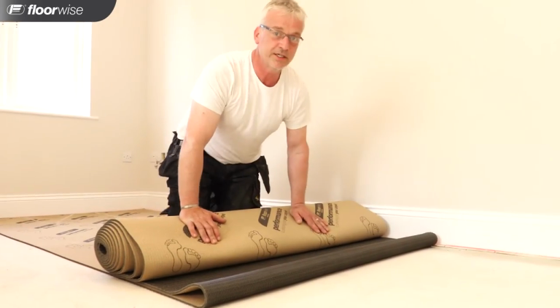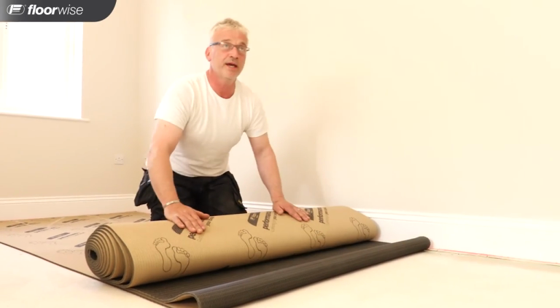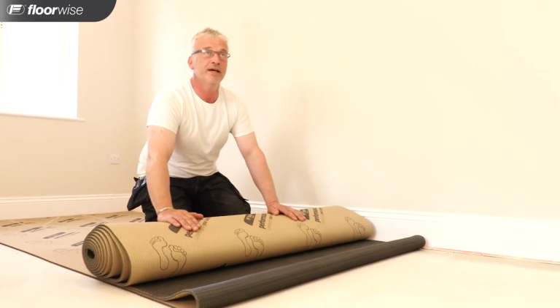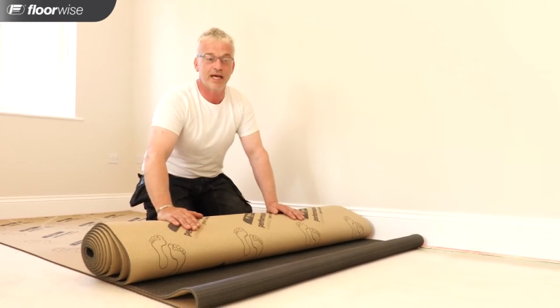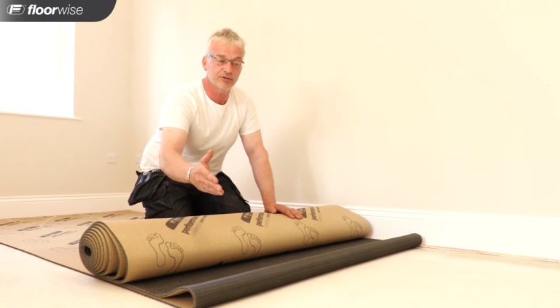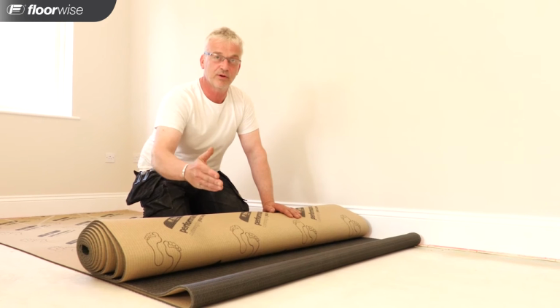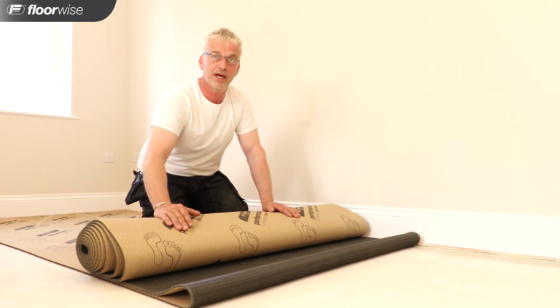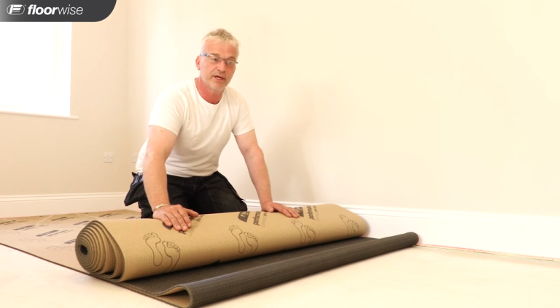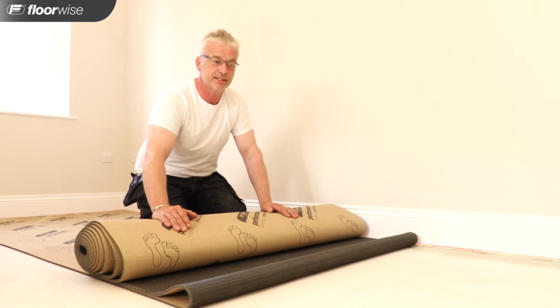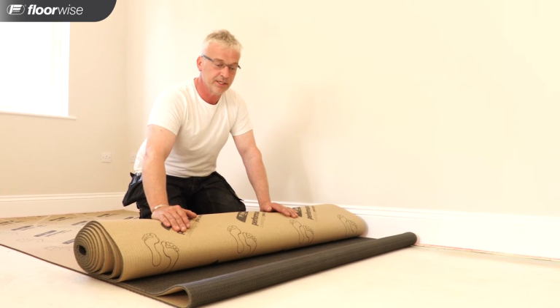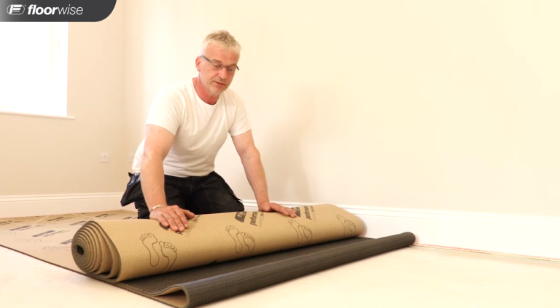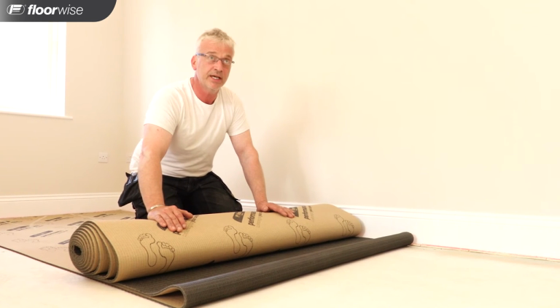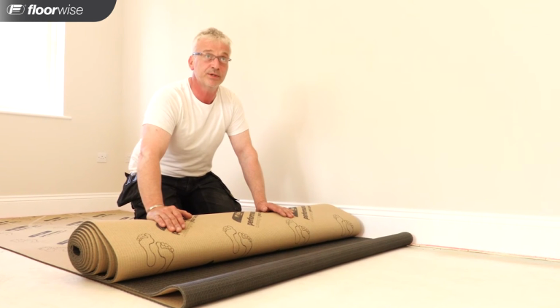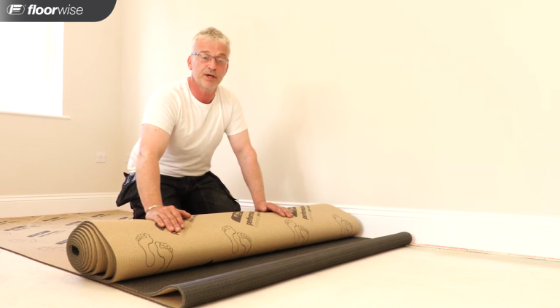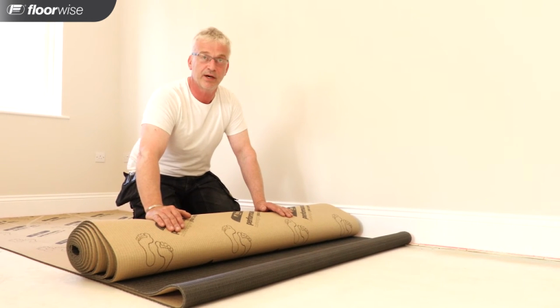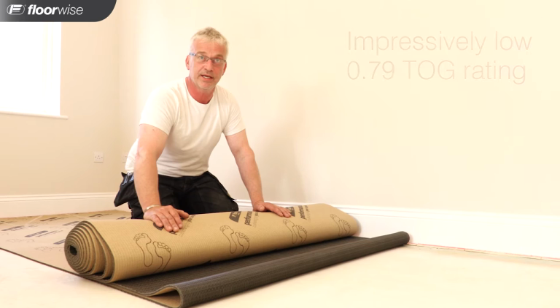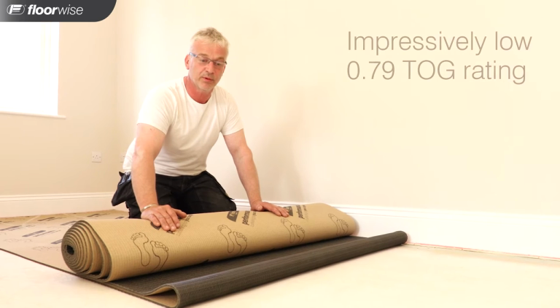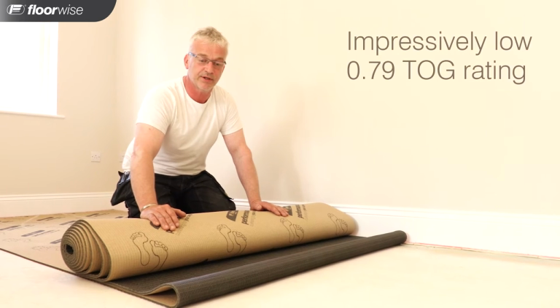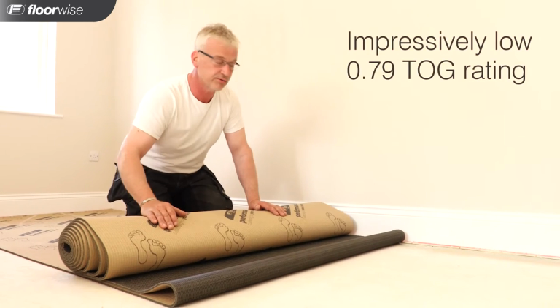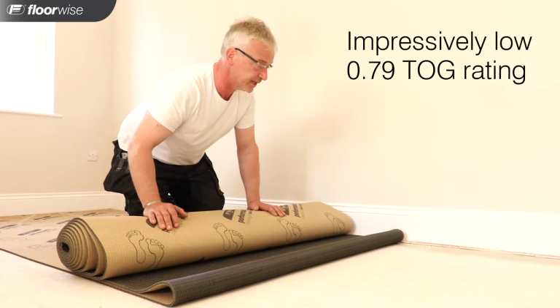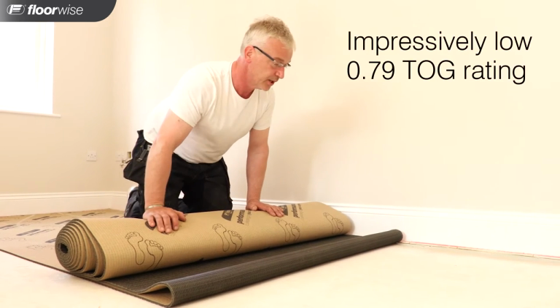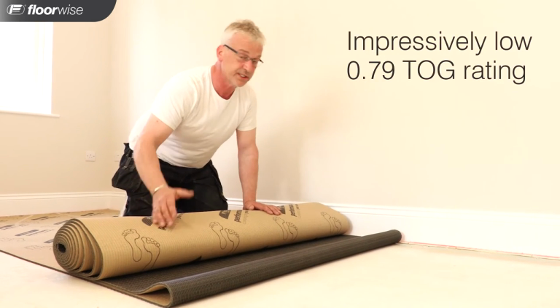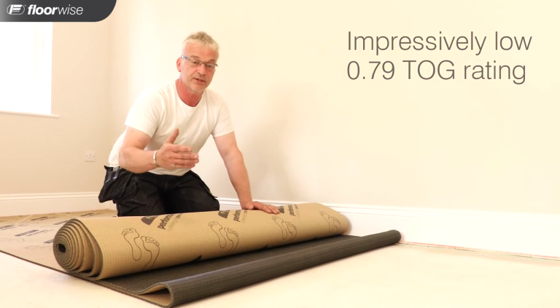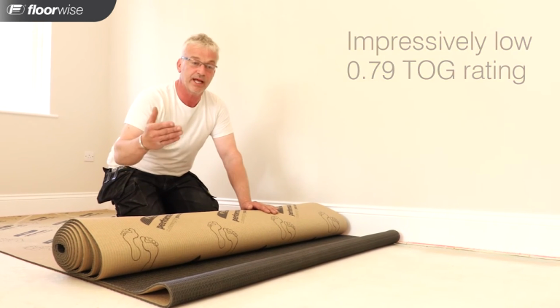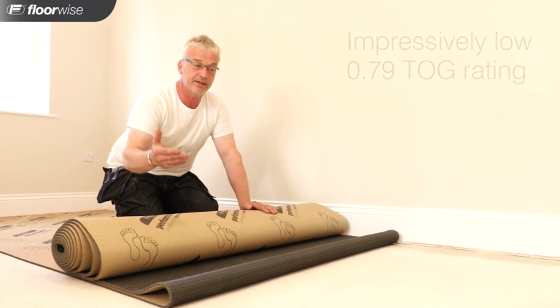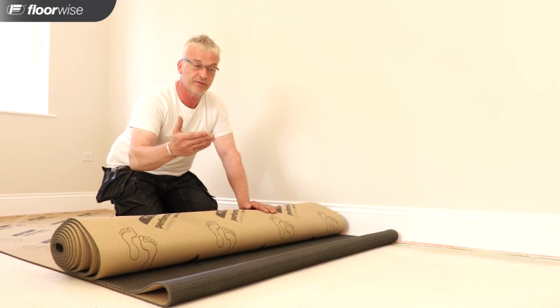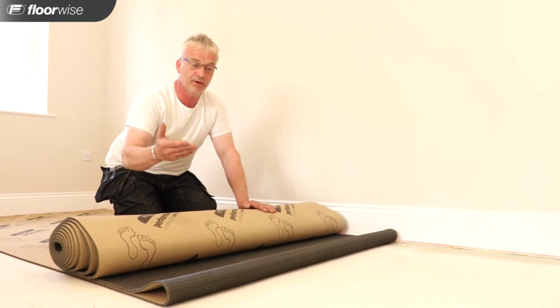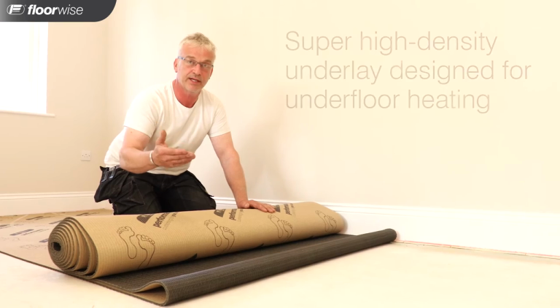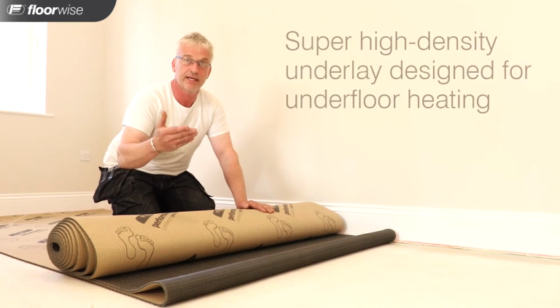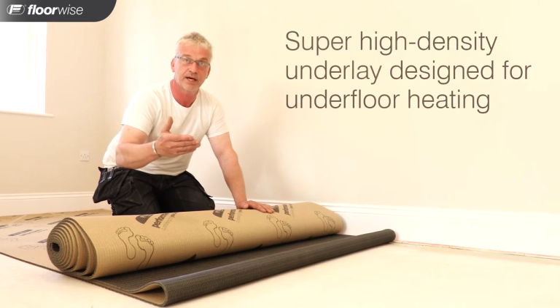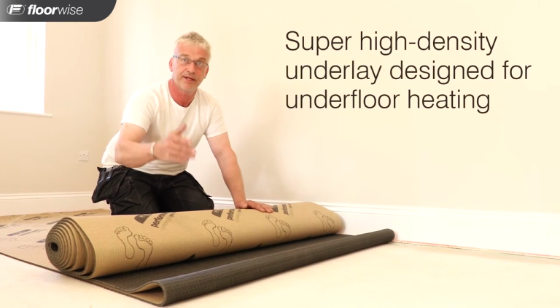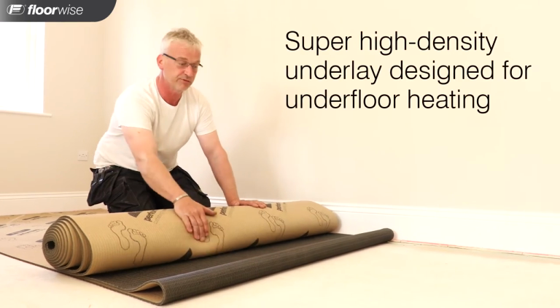So what we have here is an anhydrate floor with an underfloor heating system. The solution is that we use the Thermaflow Underlay with a 0.79 TOG rating. What this is going to do is allow the heat through the floor, through the underlay, and into the carpet and then into the room.